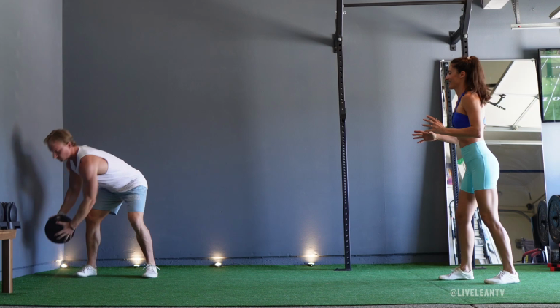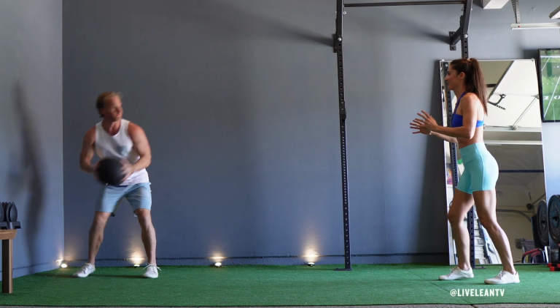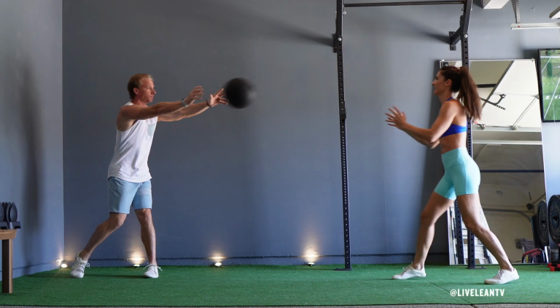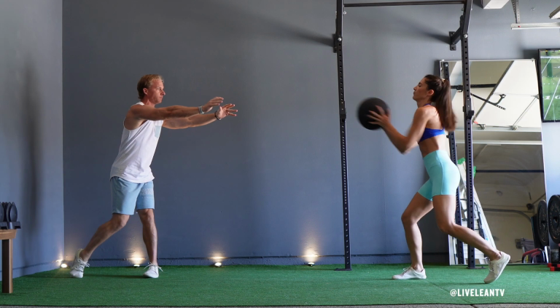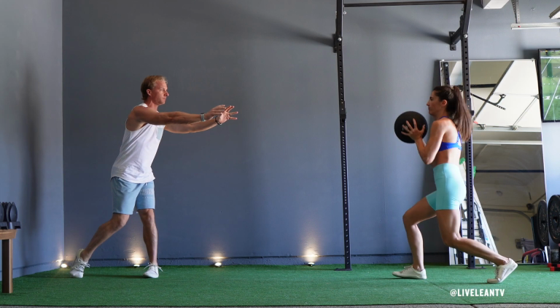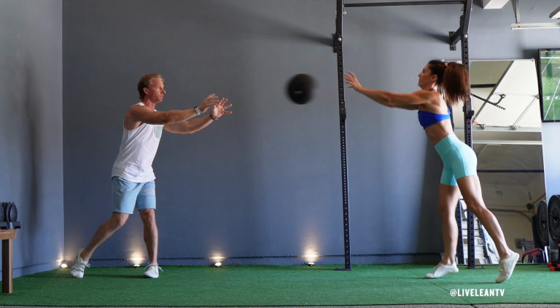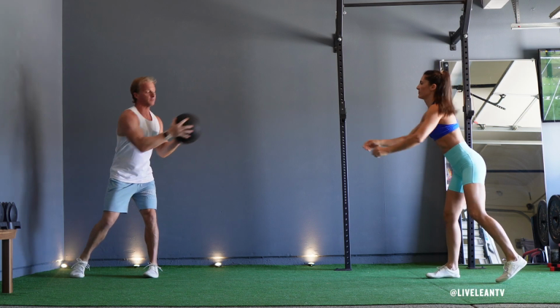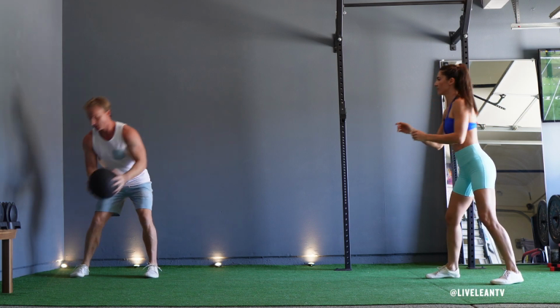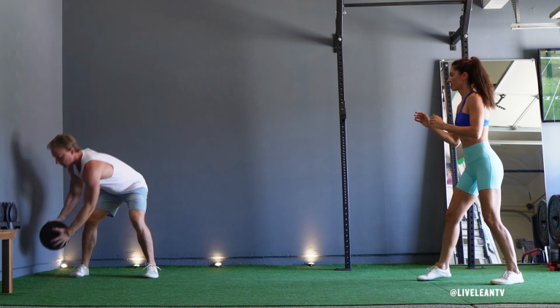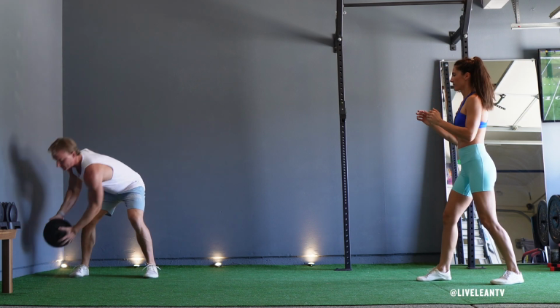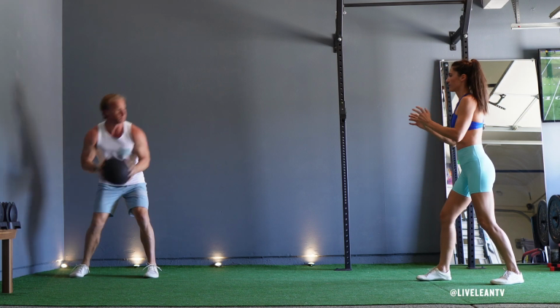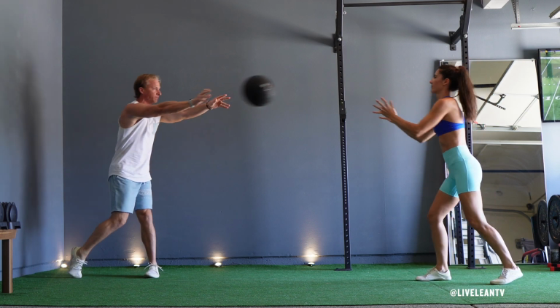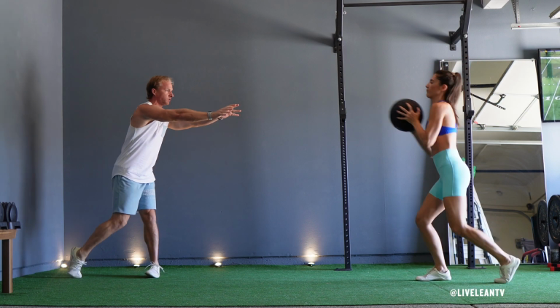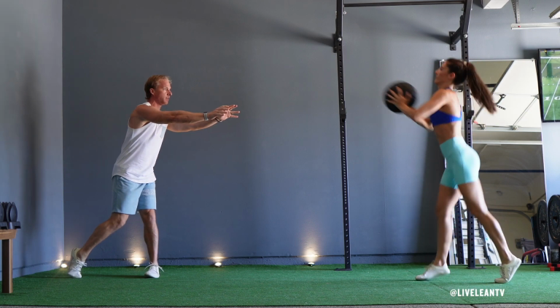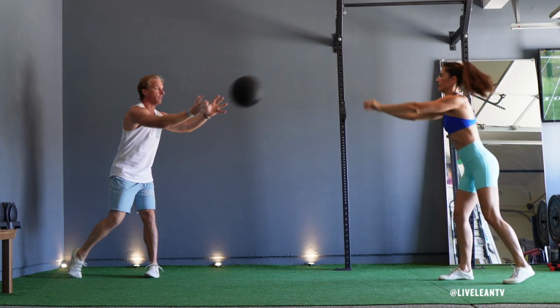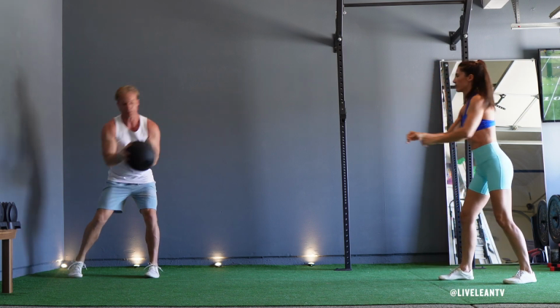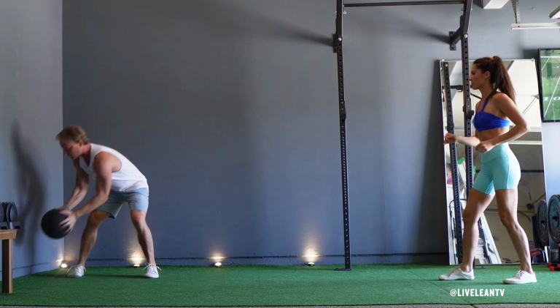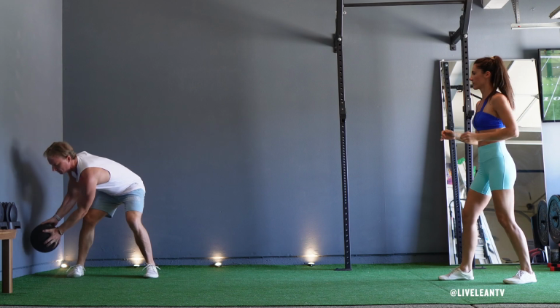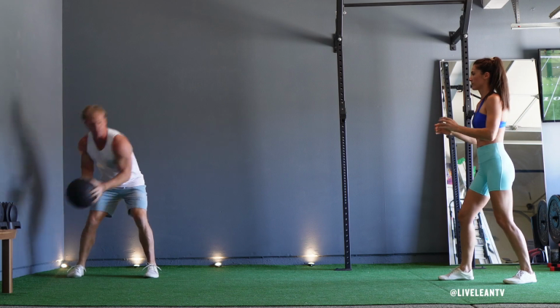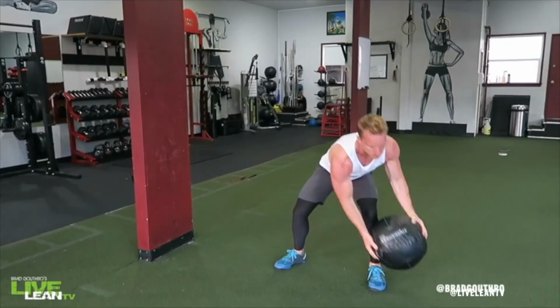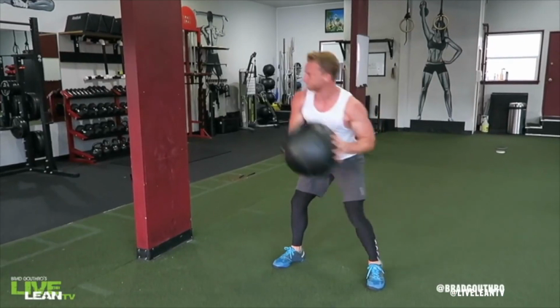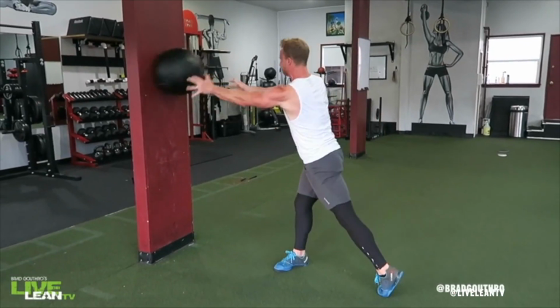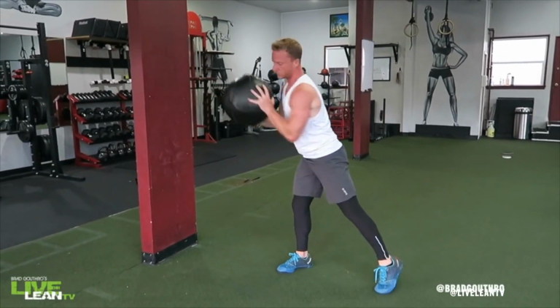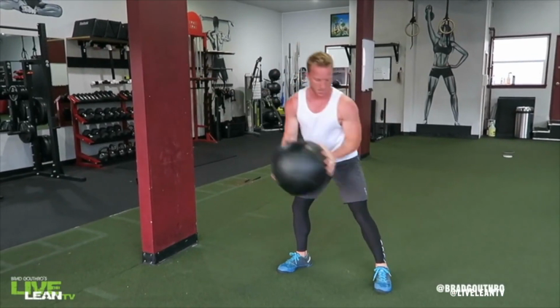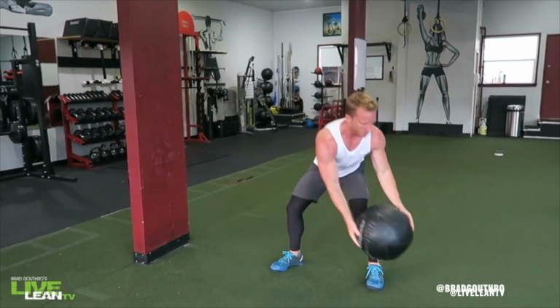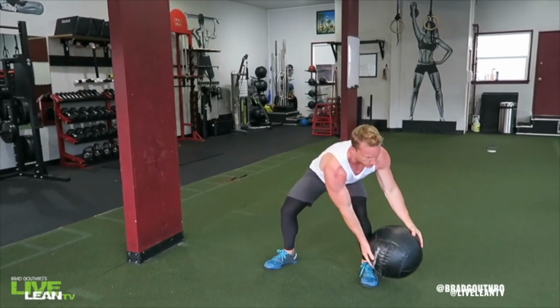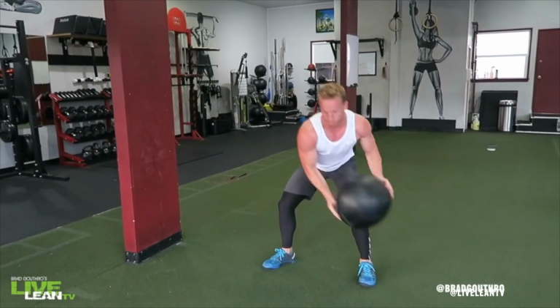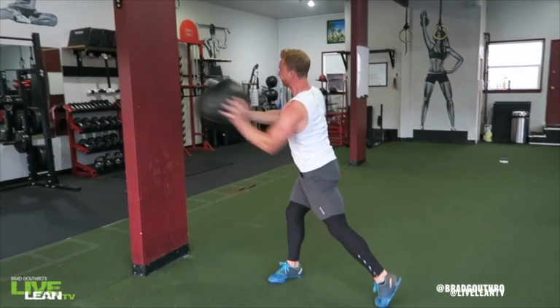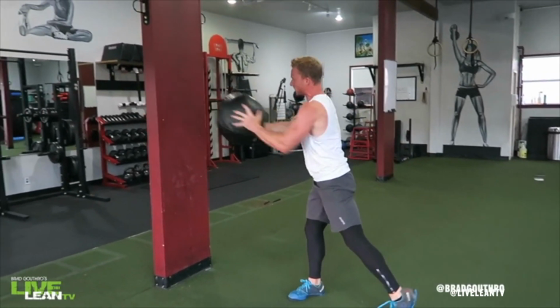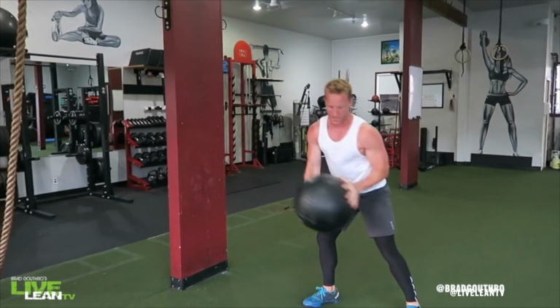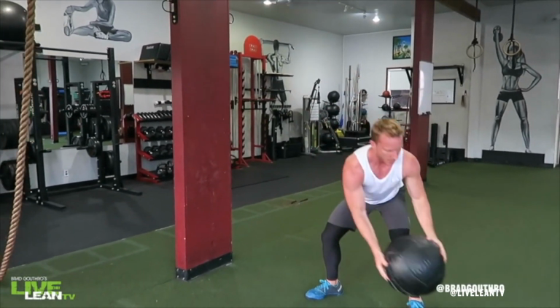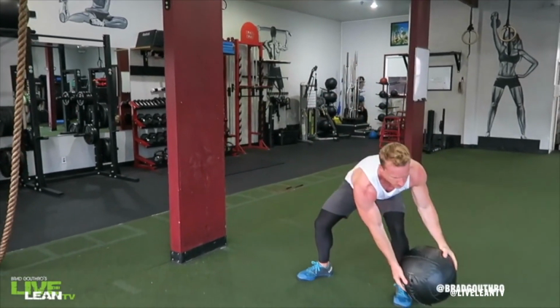The partner medicine ball rotational throw is an explosive rotational movement to strengthen your core and obliques. If you don't have access to a partner, you can throw the medicine ball against a solid wall.